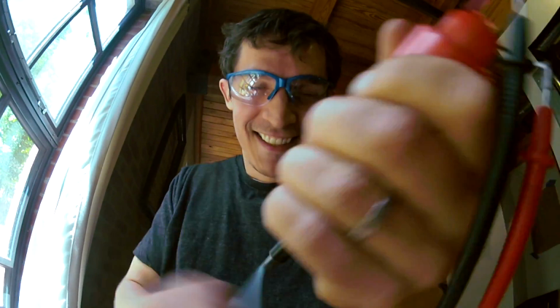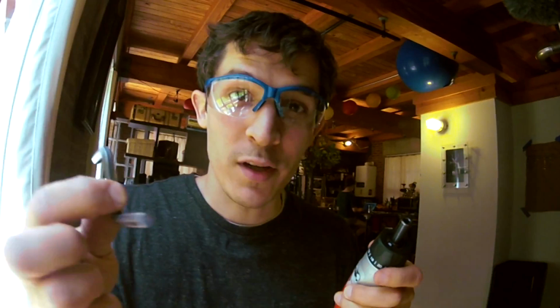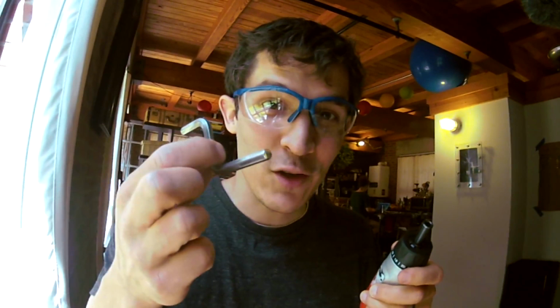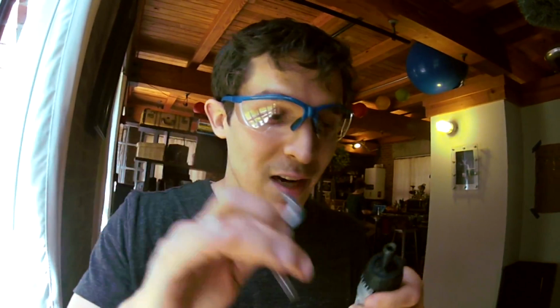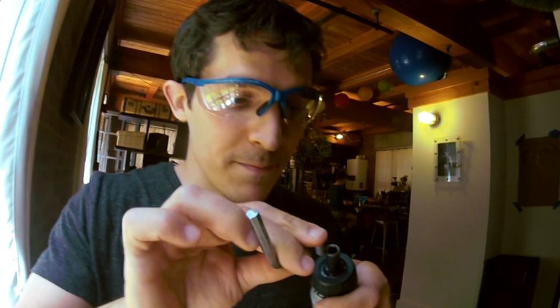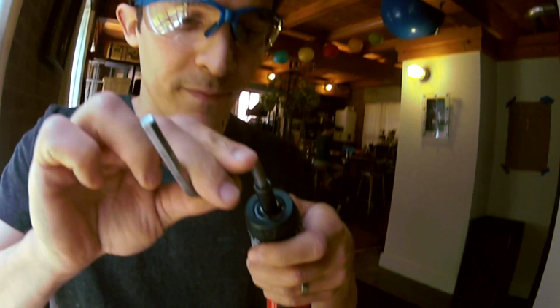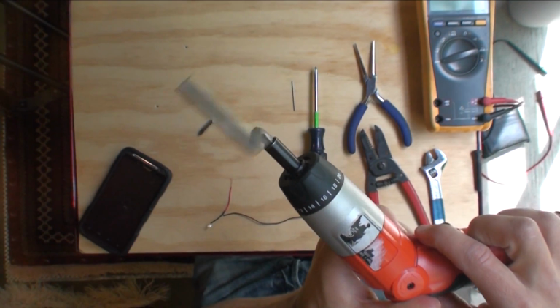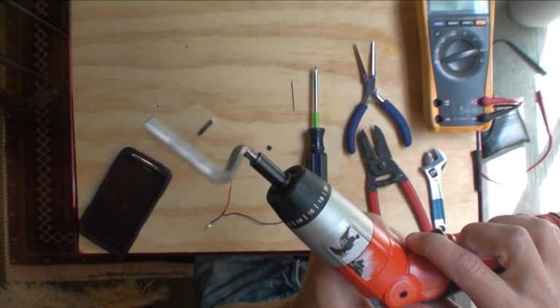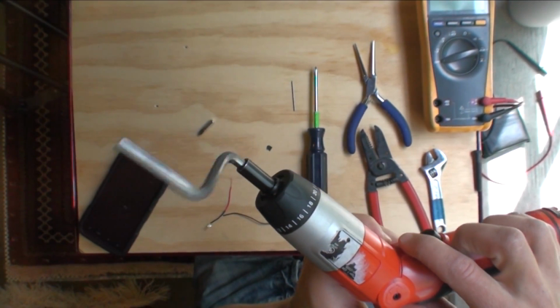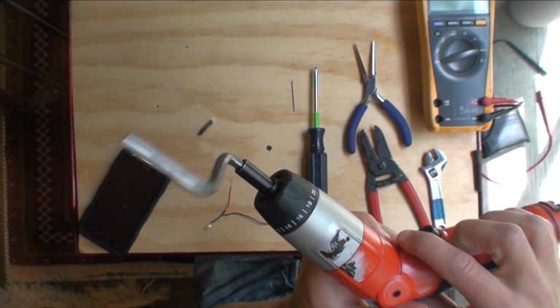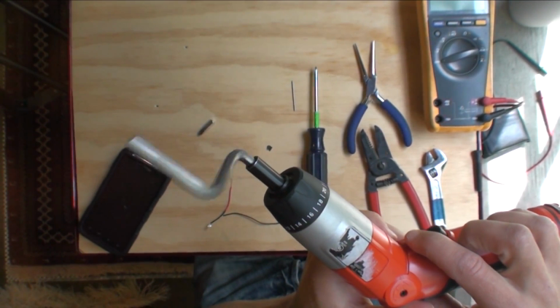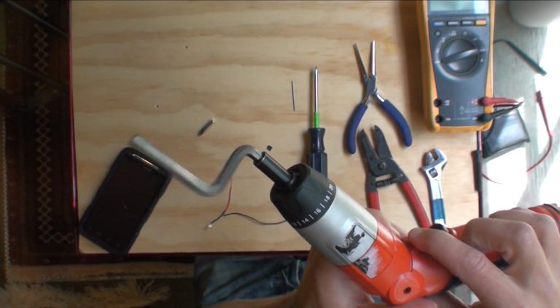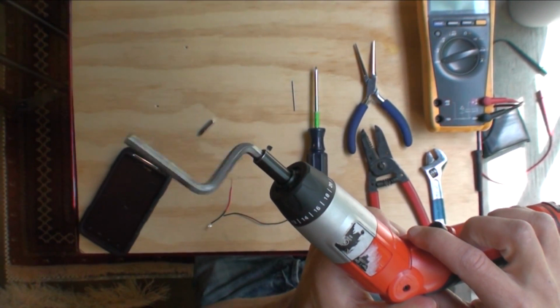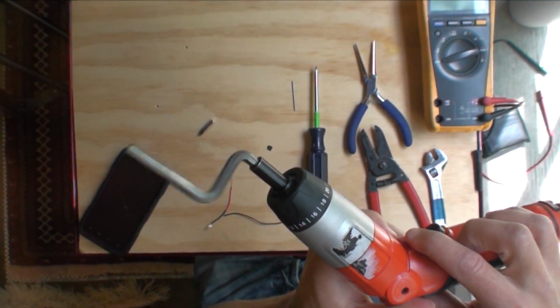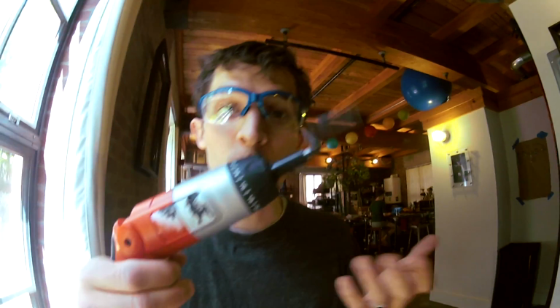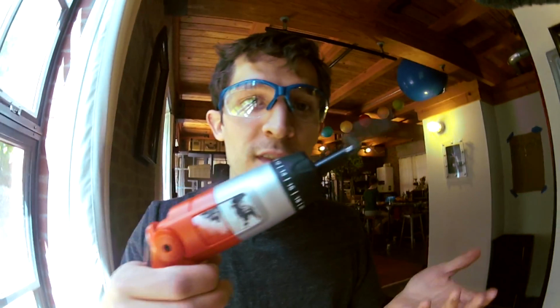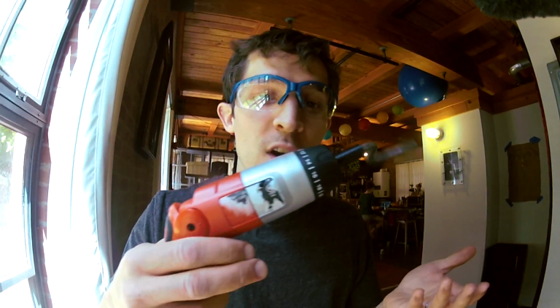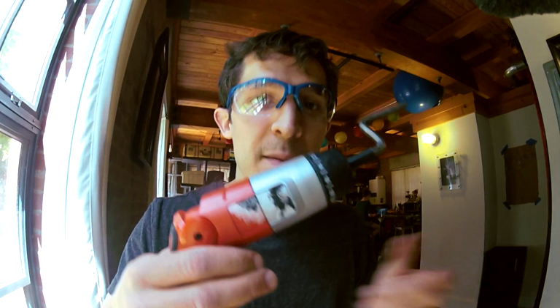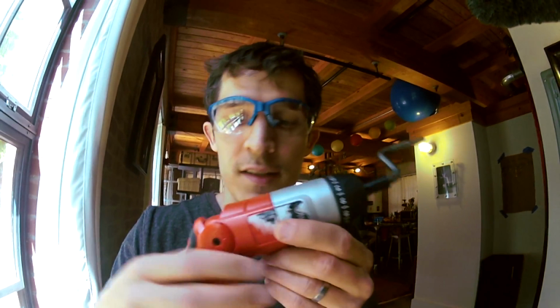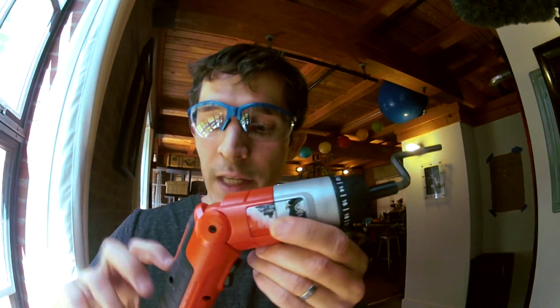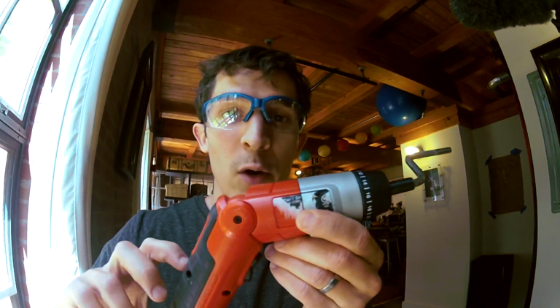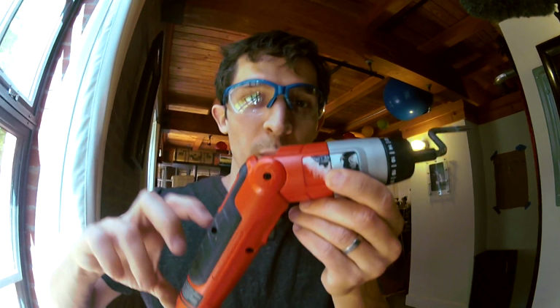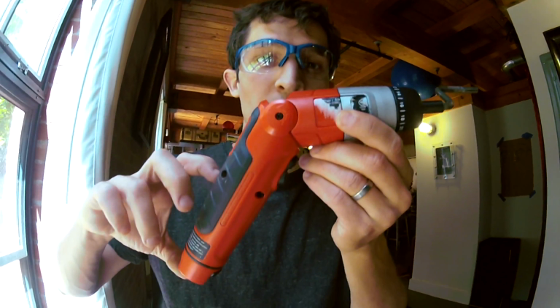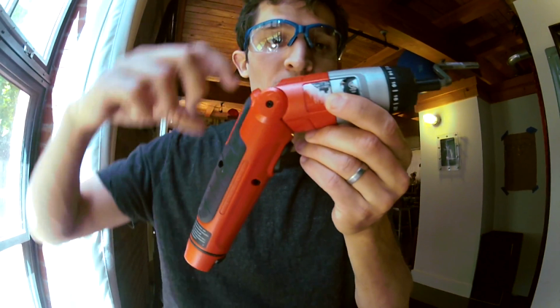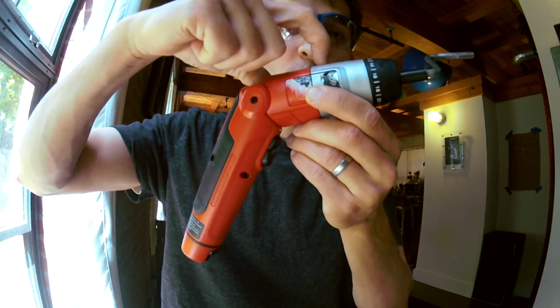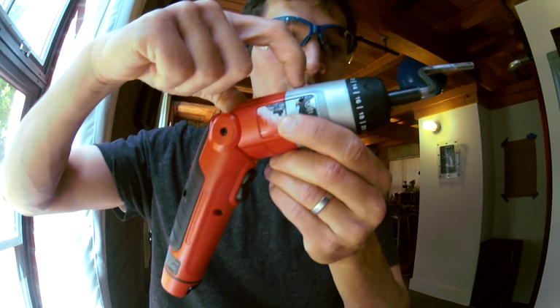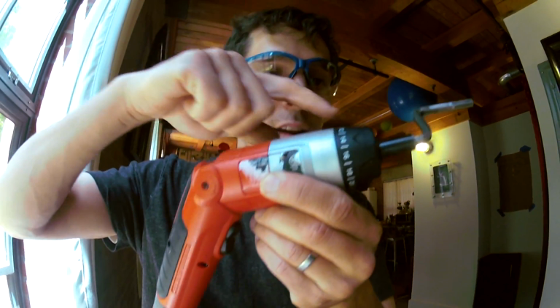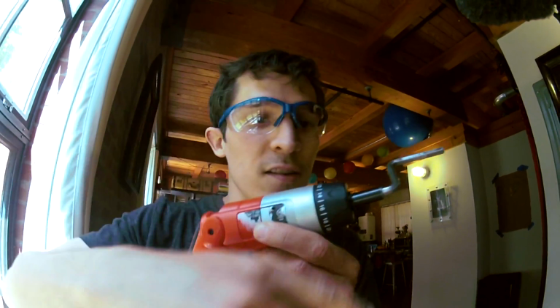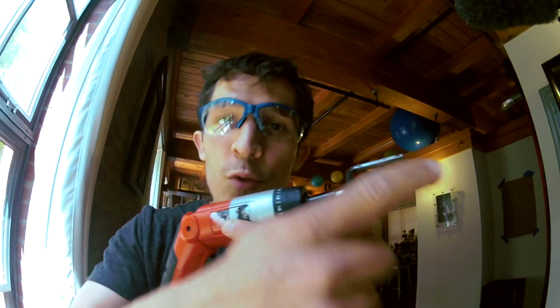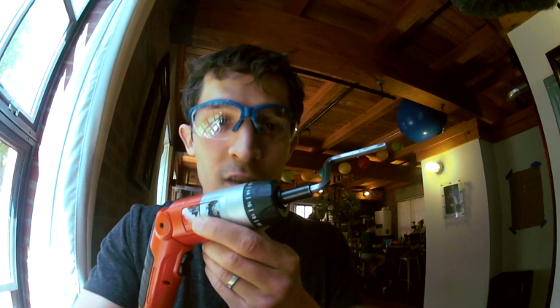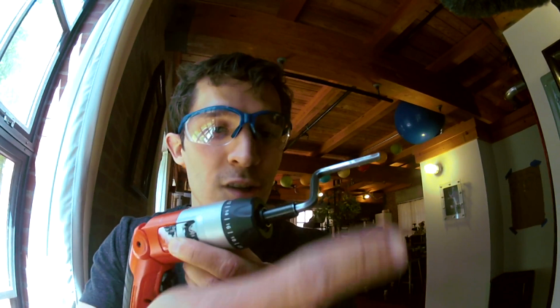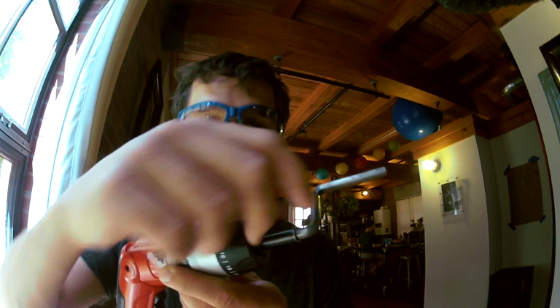I'm gonna put in this hand crank that I made. I pull the trigger and you can see the crank going all around. When we're doing this, we know what's happening is there's electric power going from the battery through the motor into the rotational energy in the front.